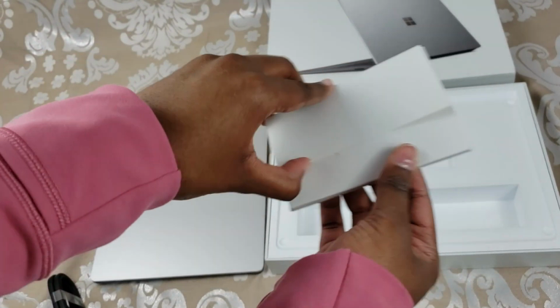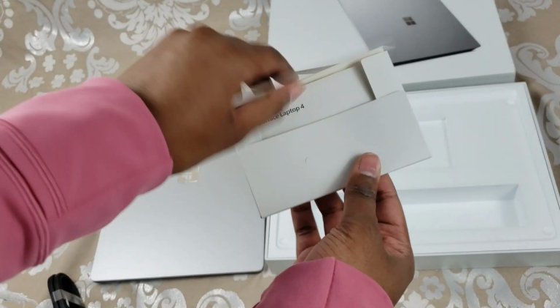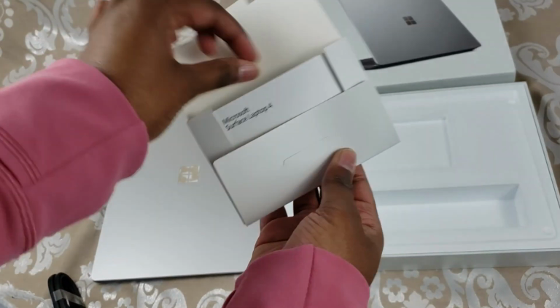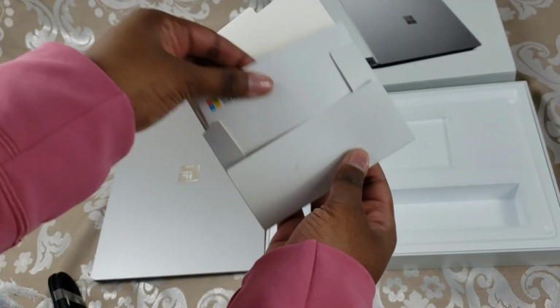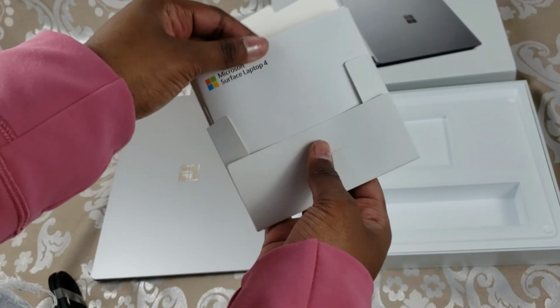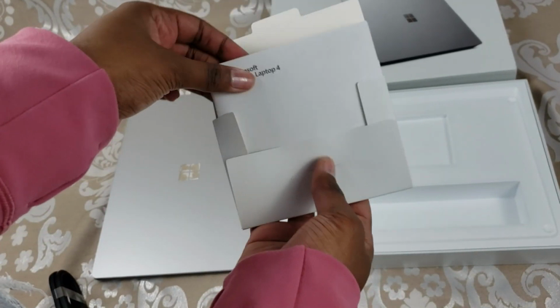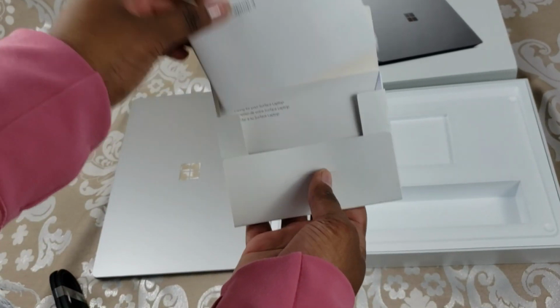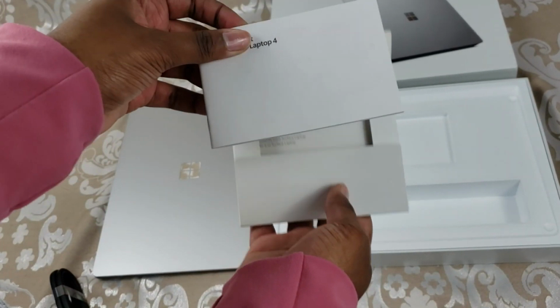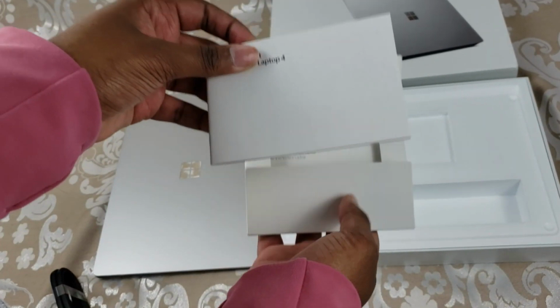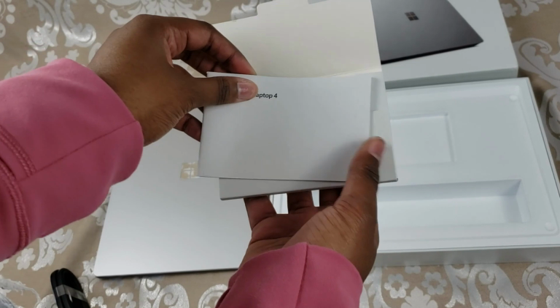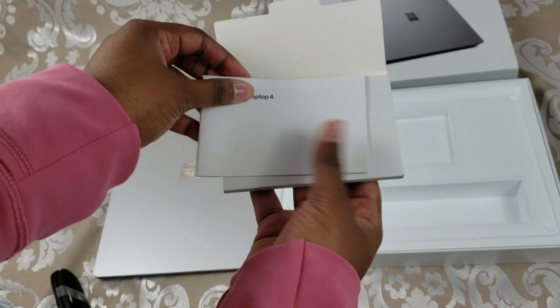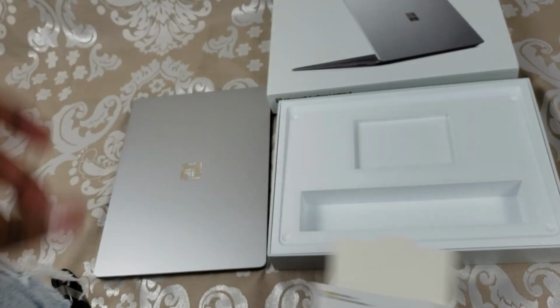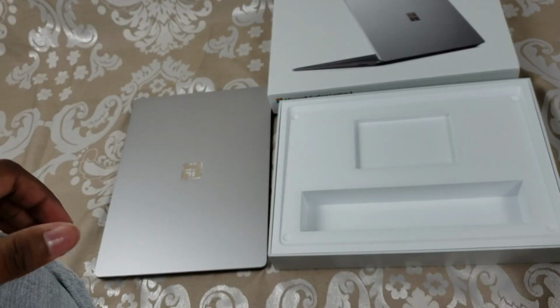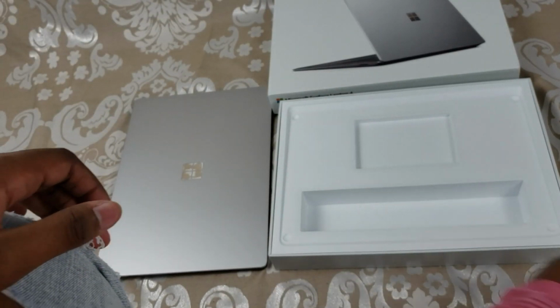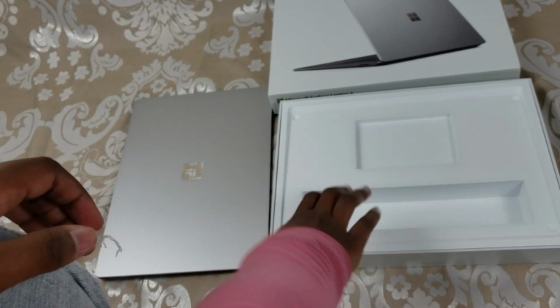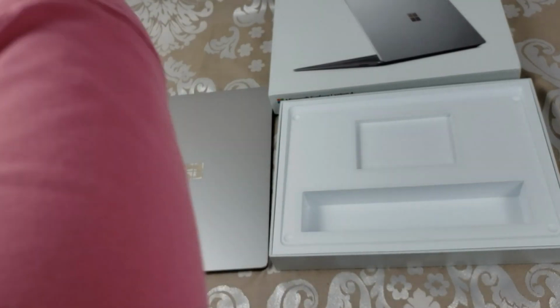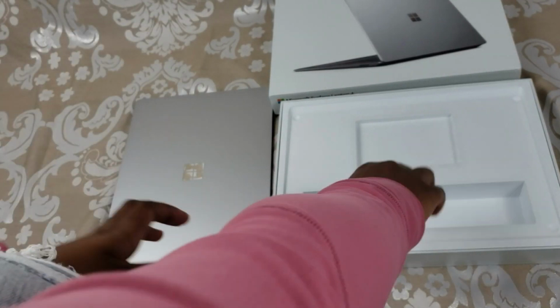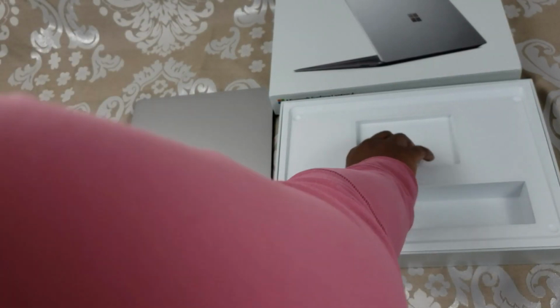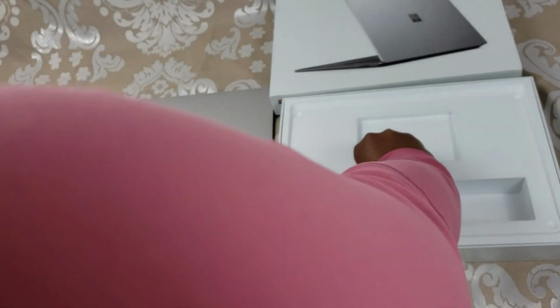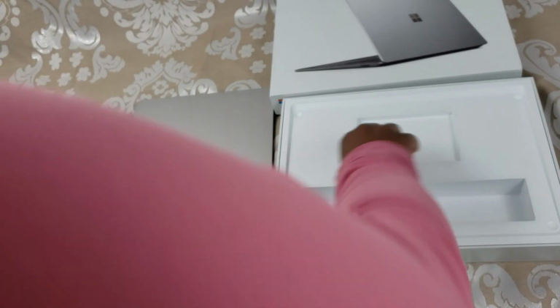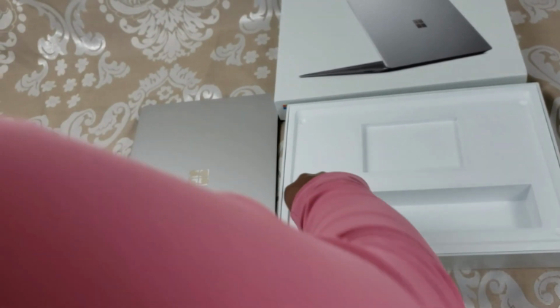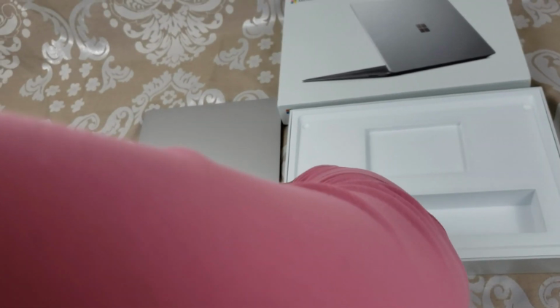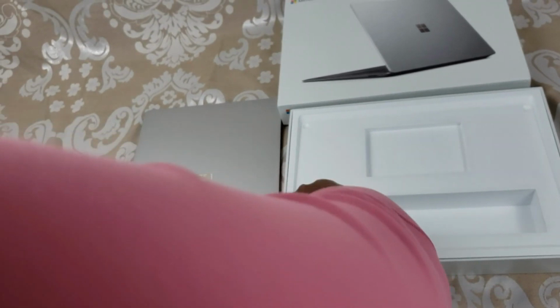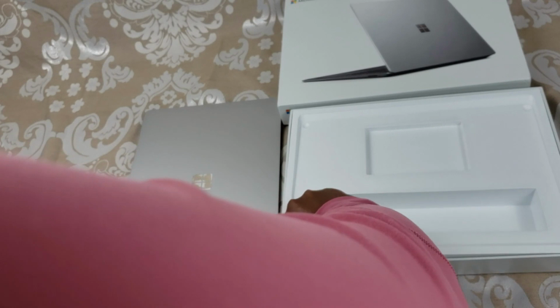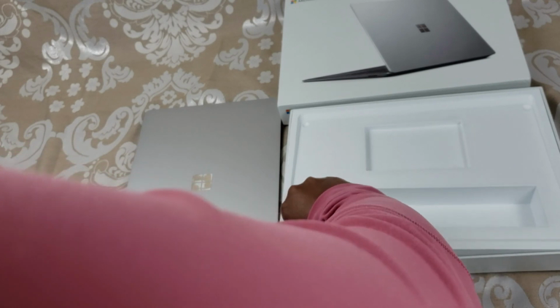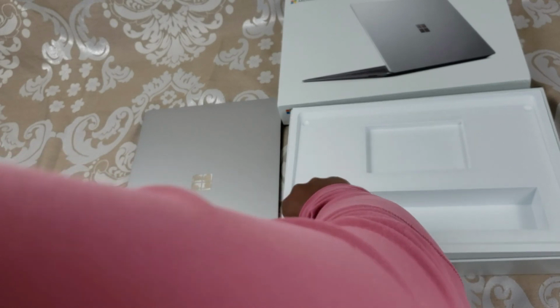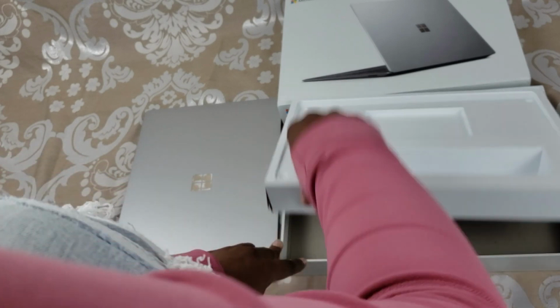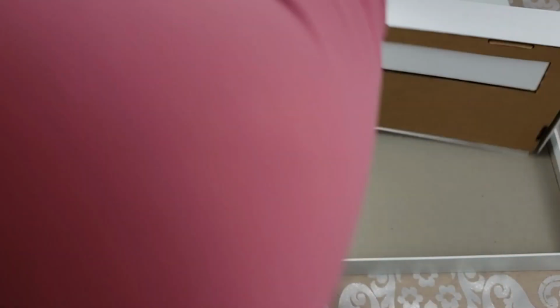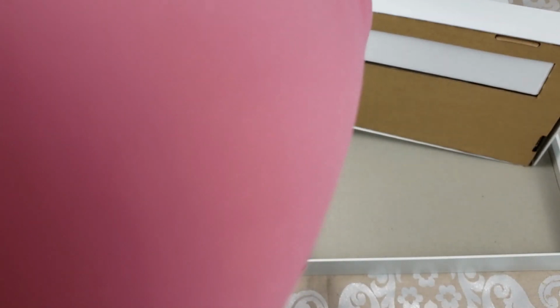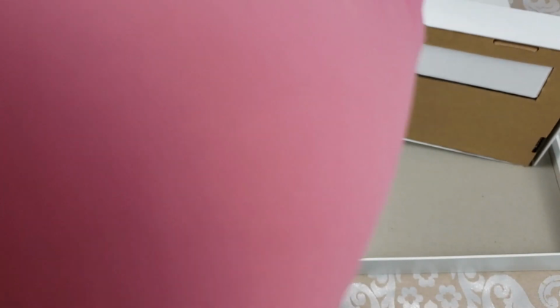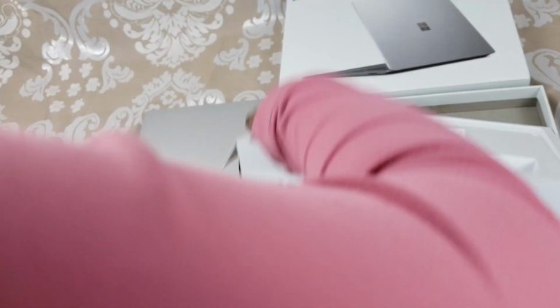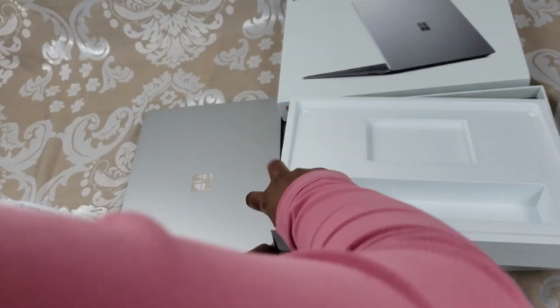So here we have a 65 watt power supply and we have some instructions here. And I don't think there's anything else in here, but you can always double check. And nothing else in the bottom.